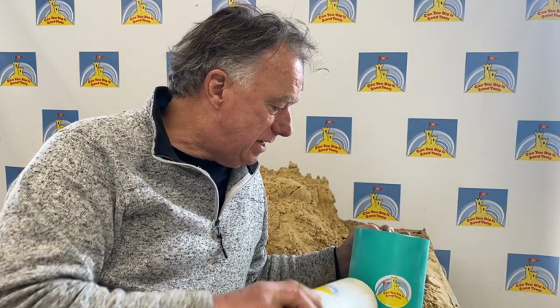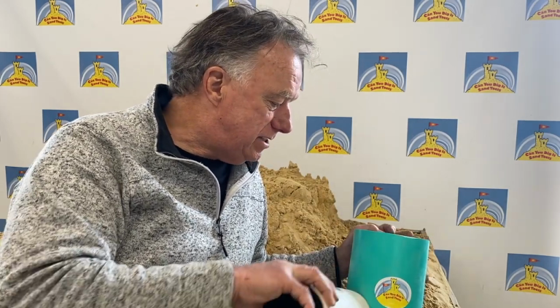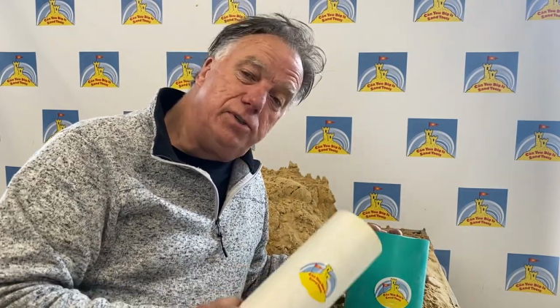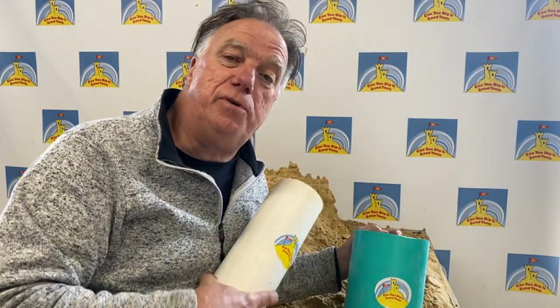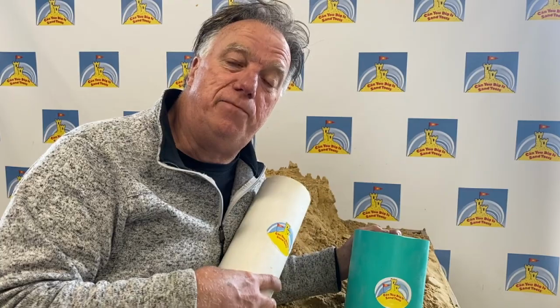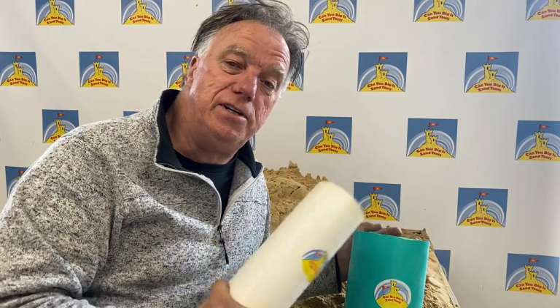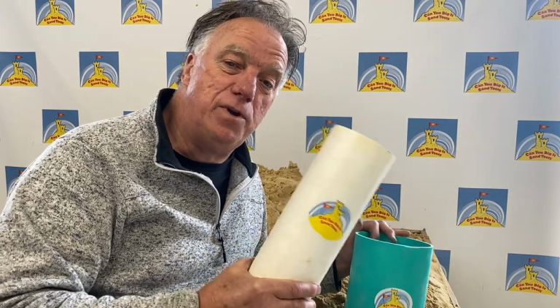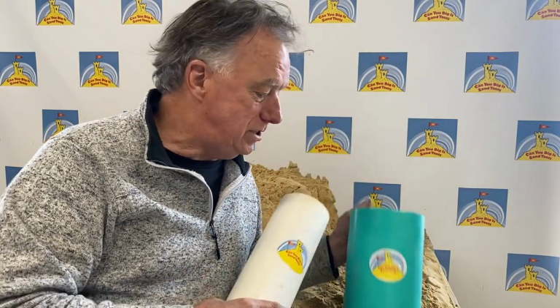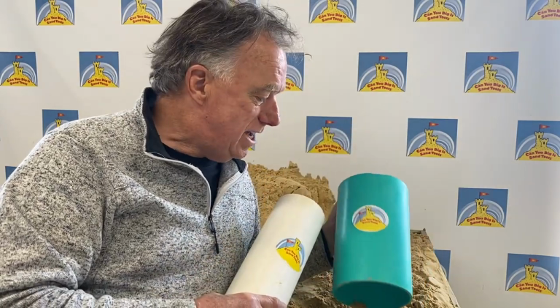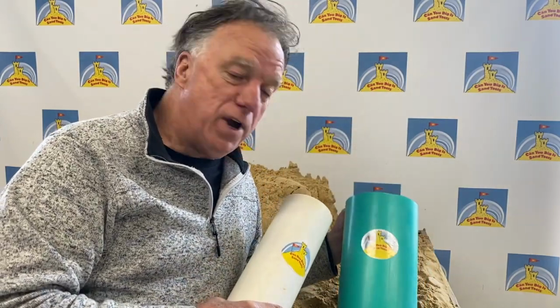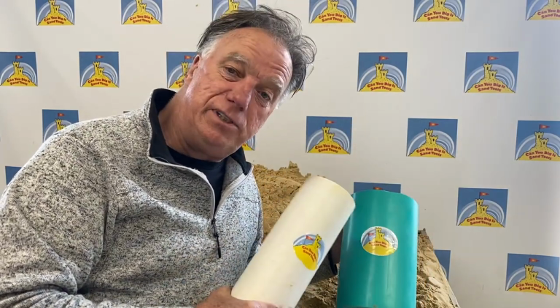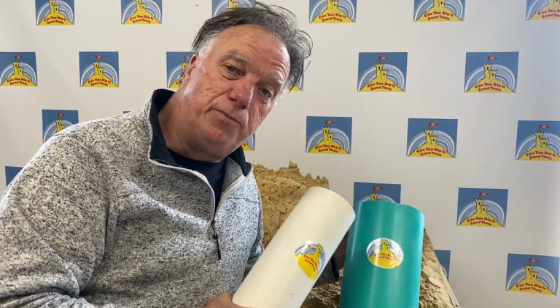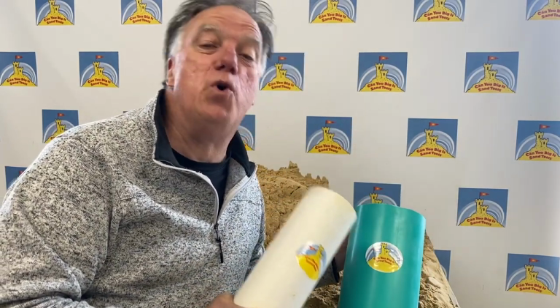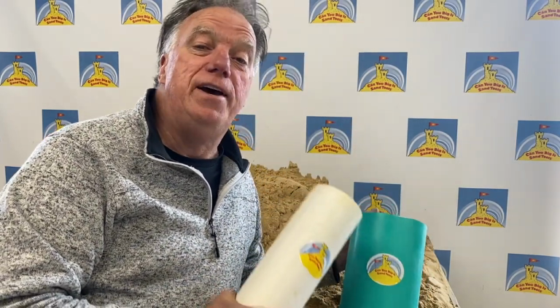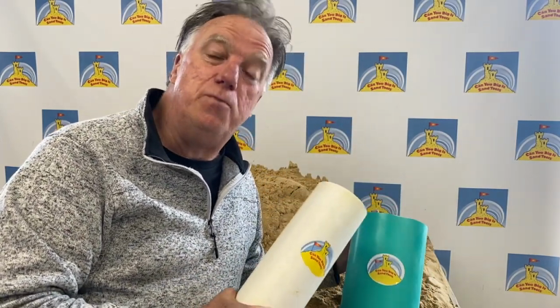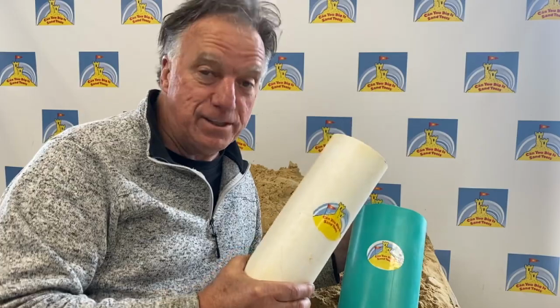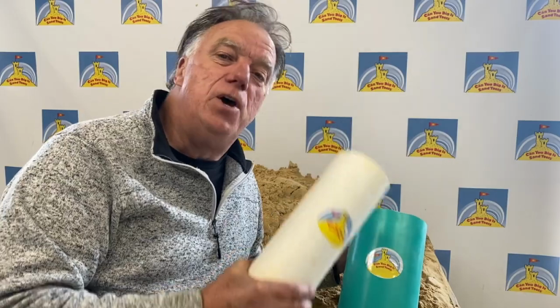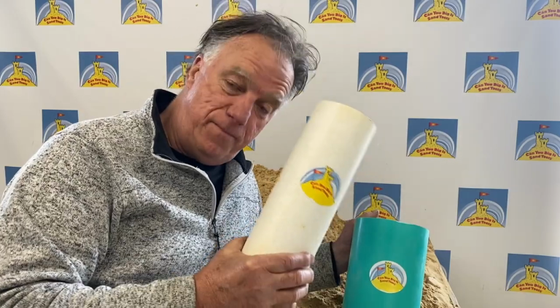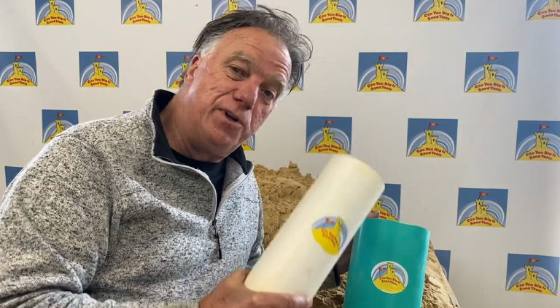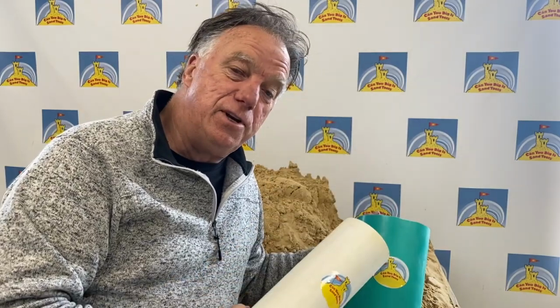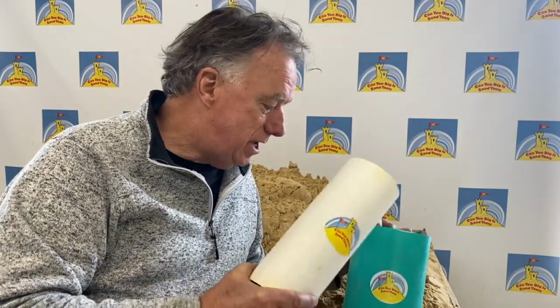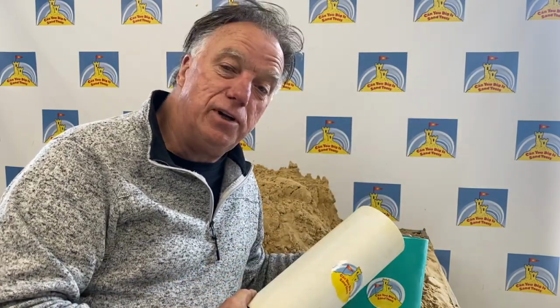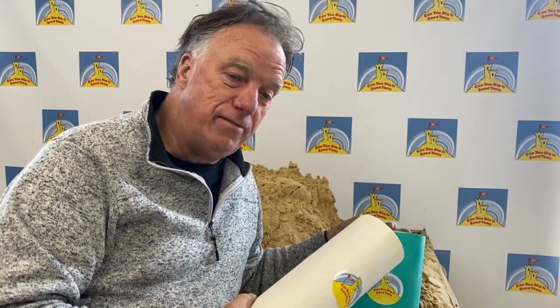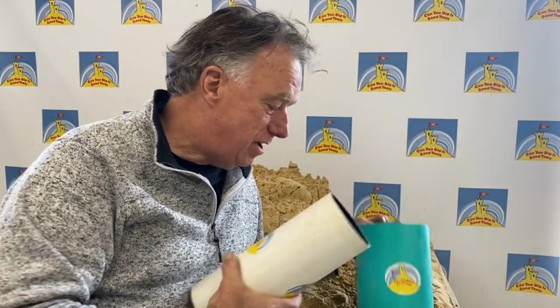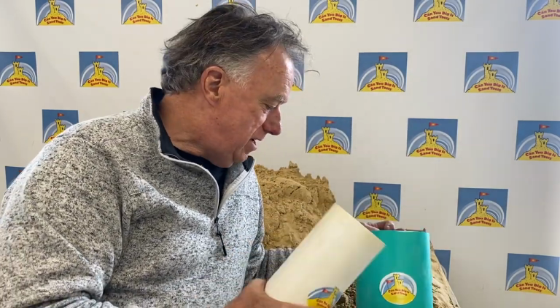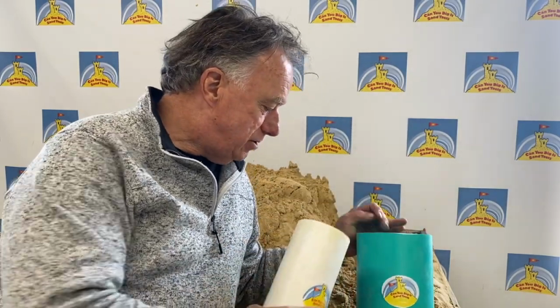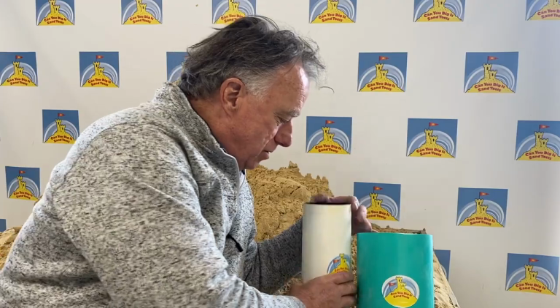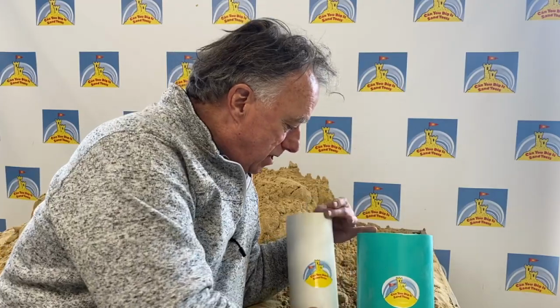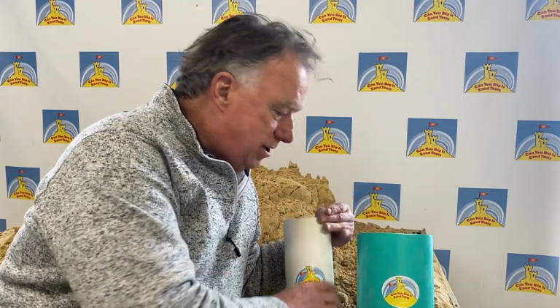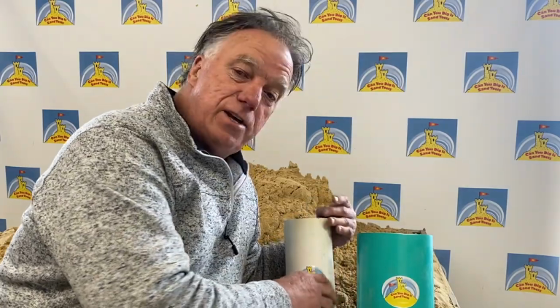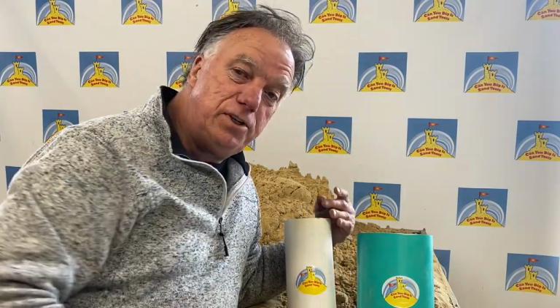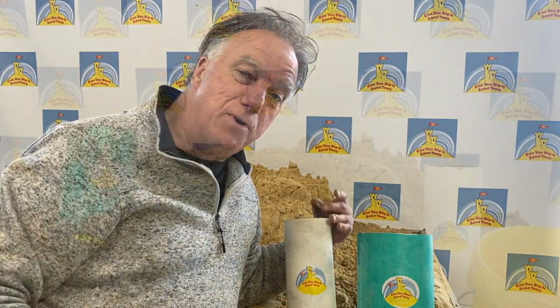Can Do Dig It Sand Tools has a beautiful line of products and this is one of the ones I am most proud of. Every sand sculptor in the world who makes castles has one of these in their tool kit, and you're going to love having it yourself. Stay tuned for Can Do Dig It Sand Tools Education Moments.